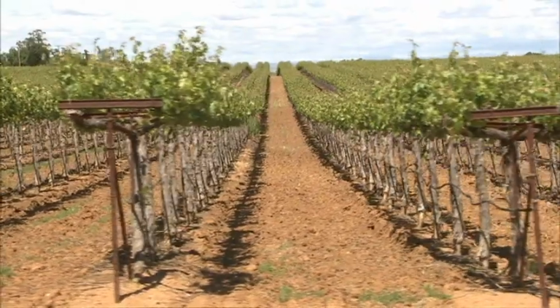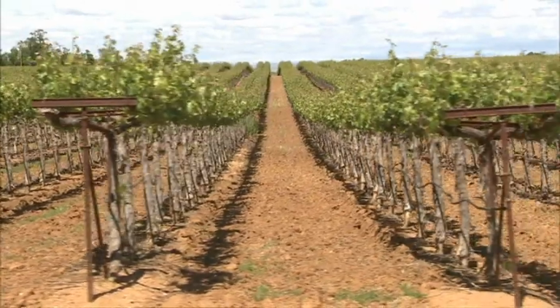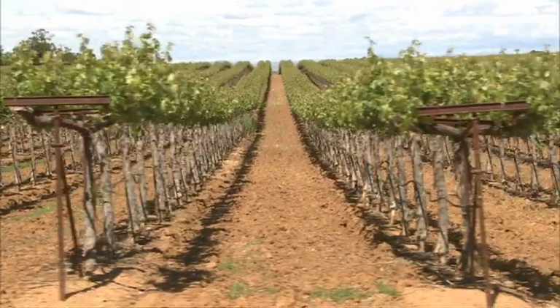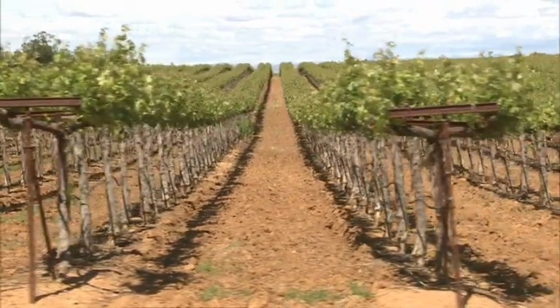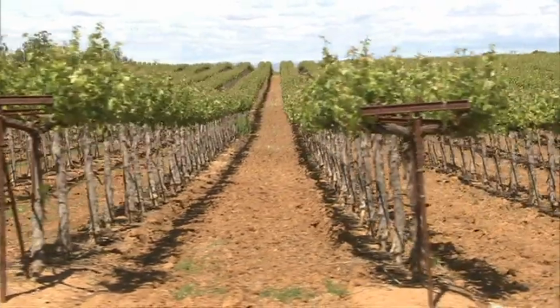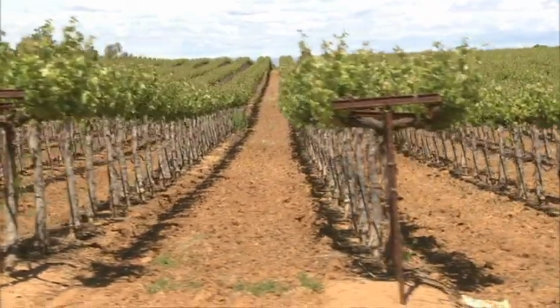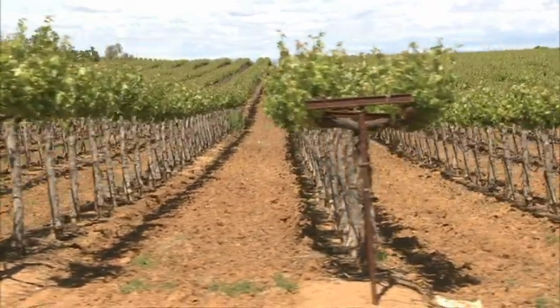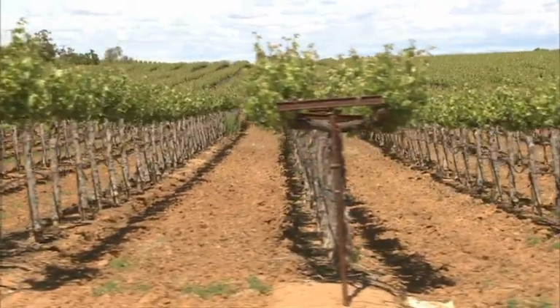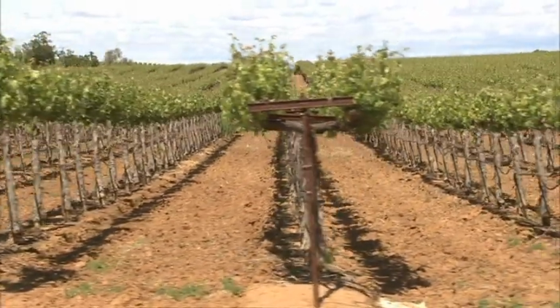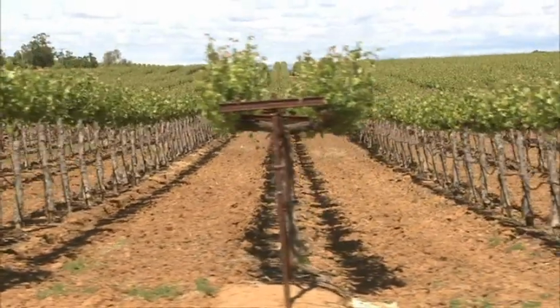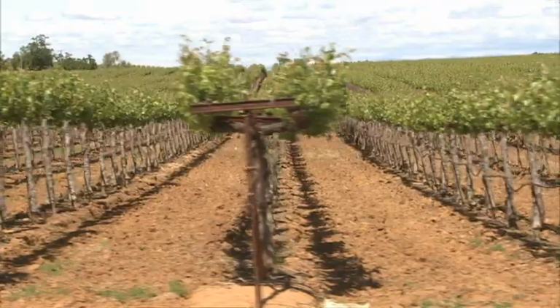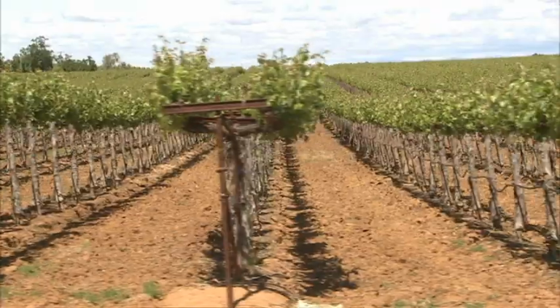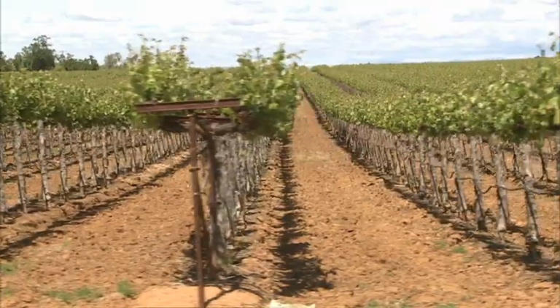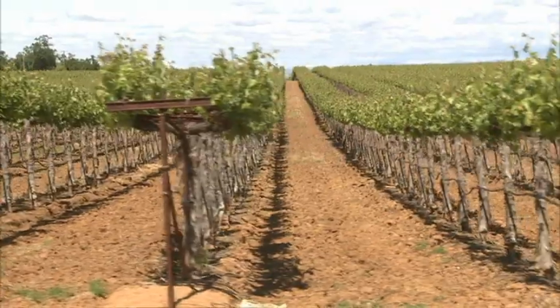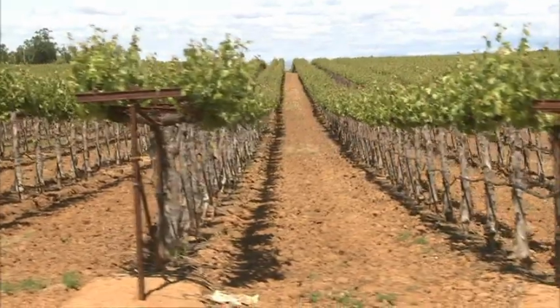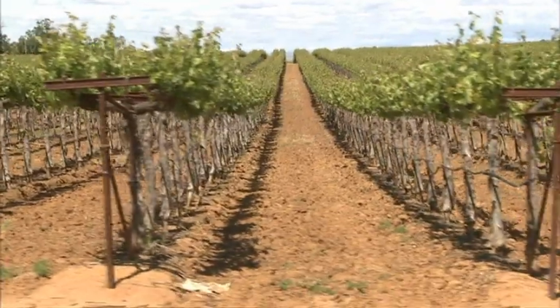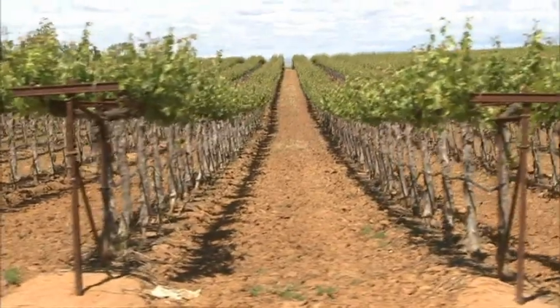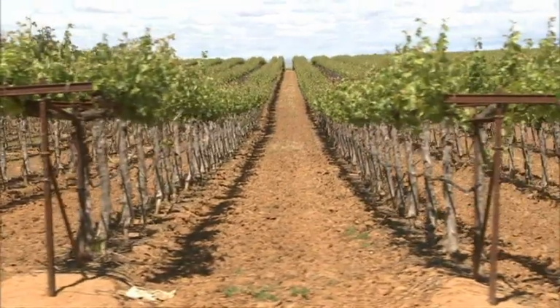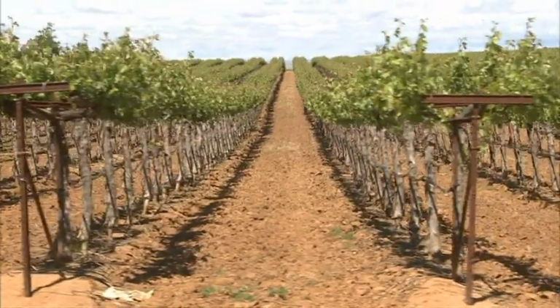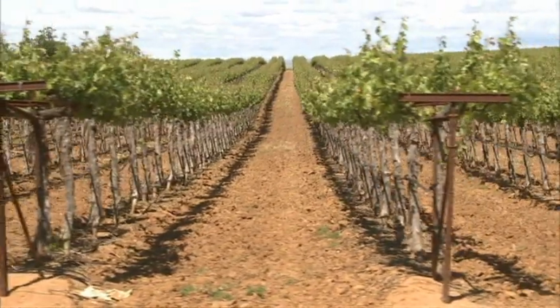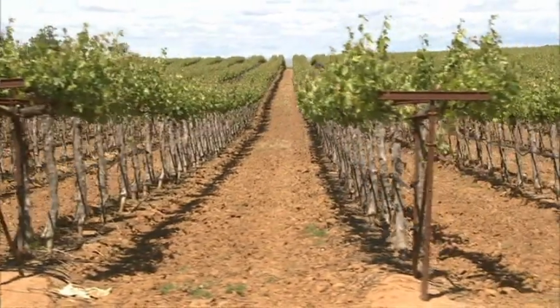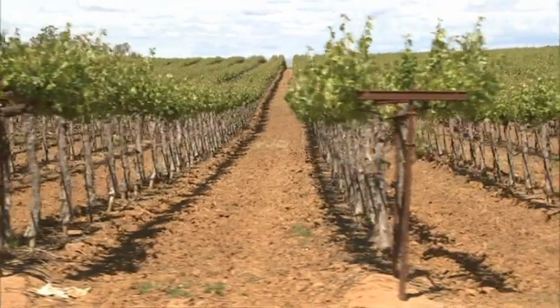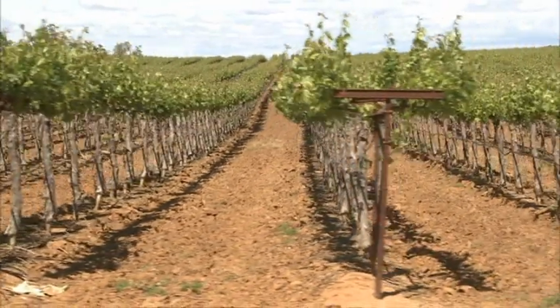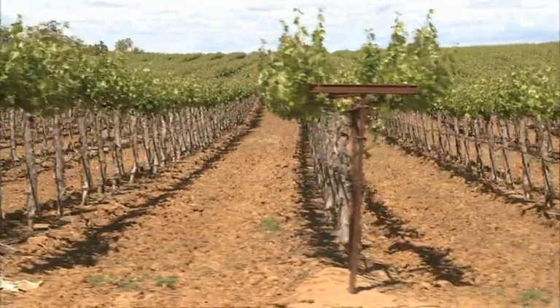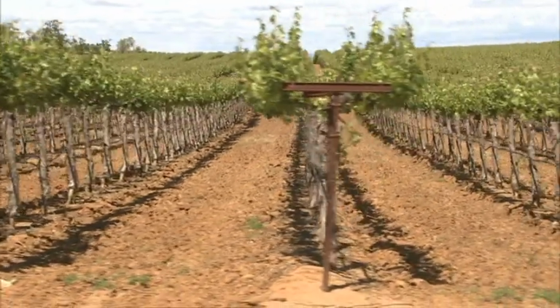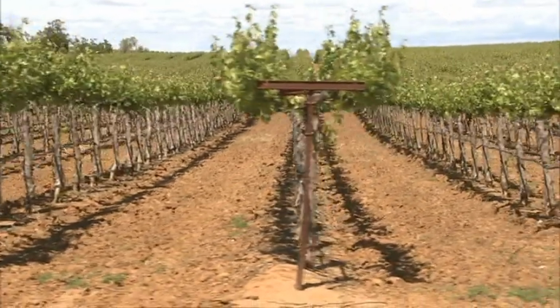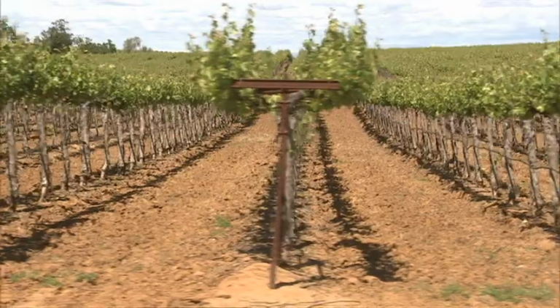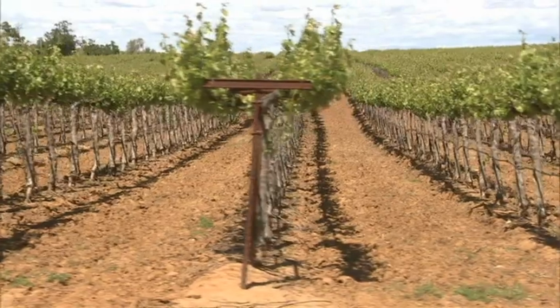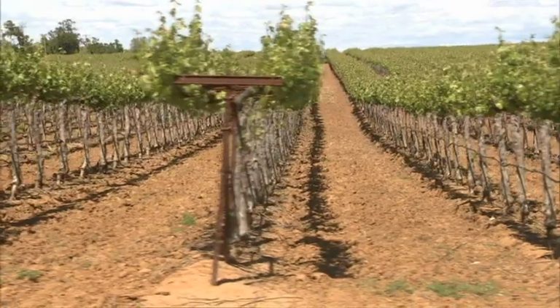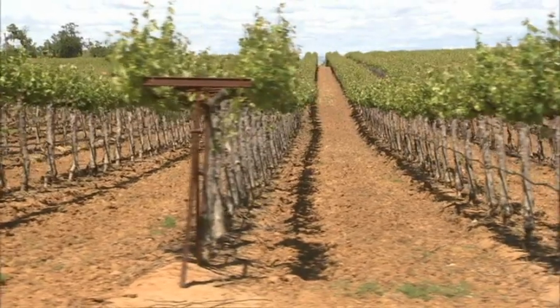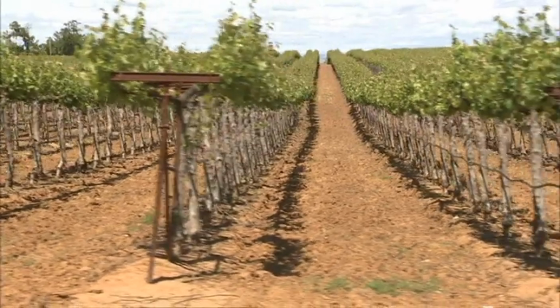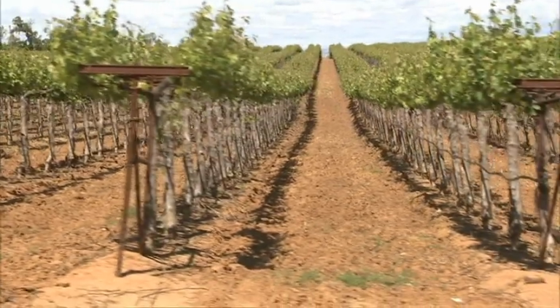The growers and the industry are very appreciative of this assistance that they've gotten to be able to deploy this tool throughout the county where this moth has been known to occur.